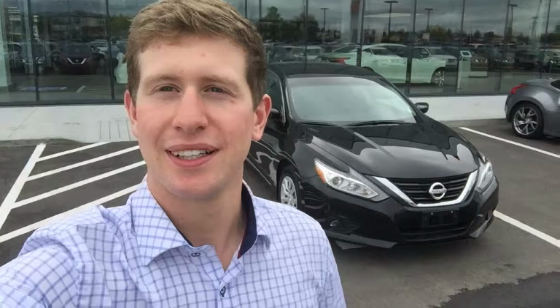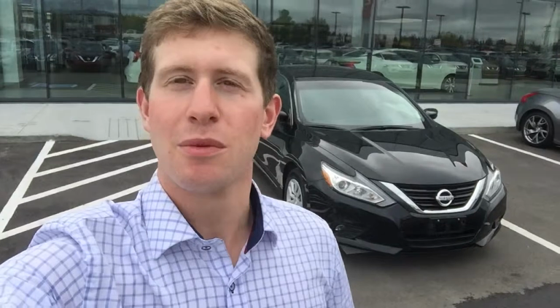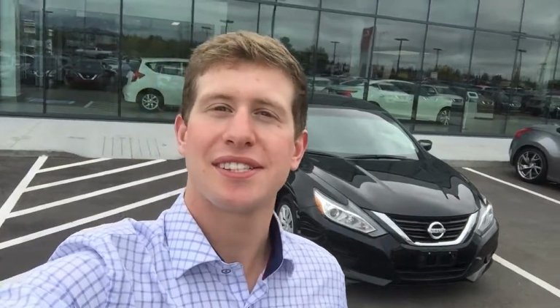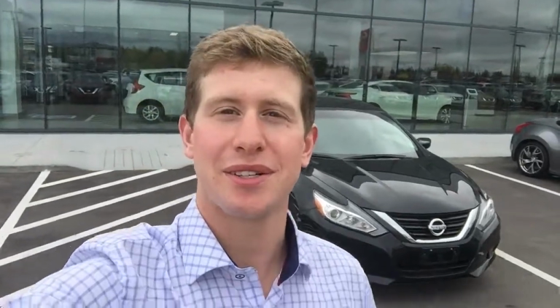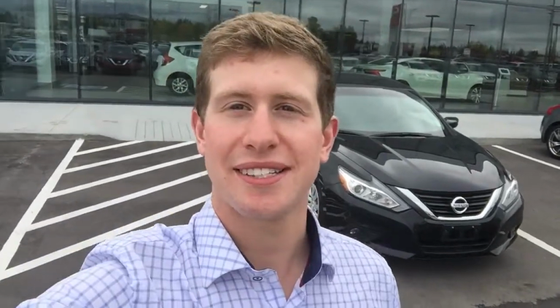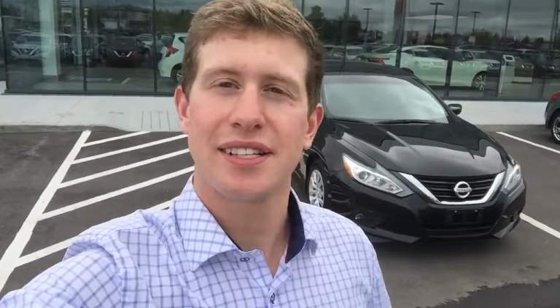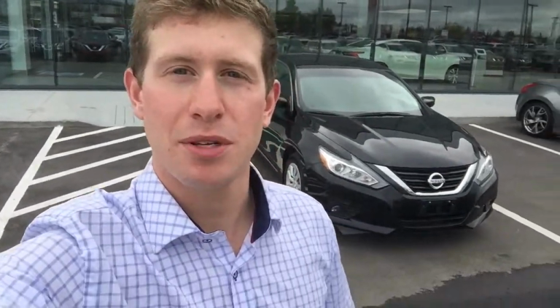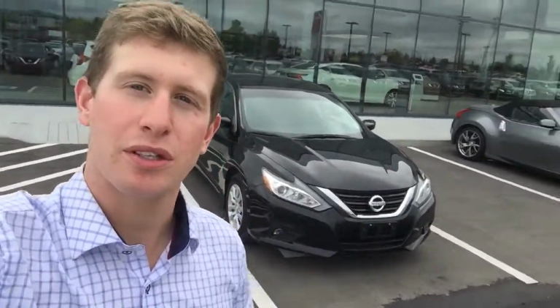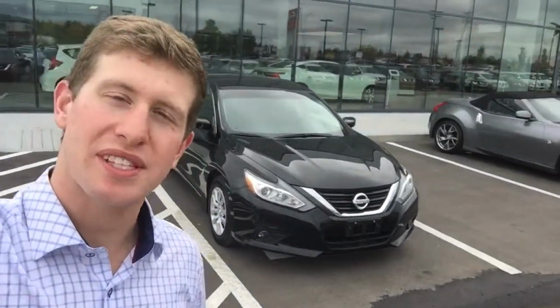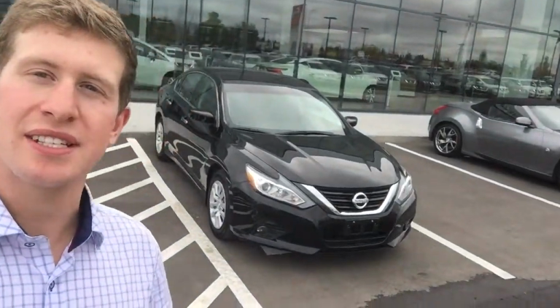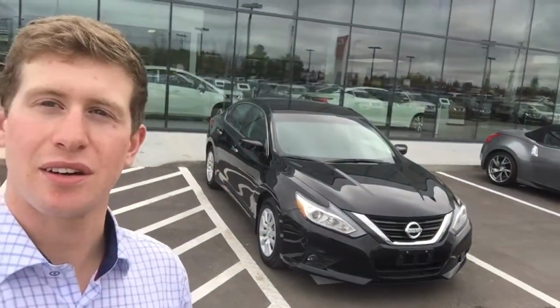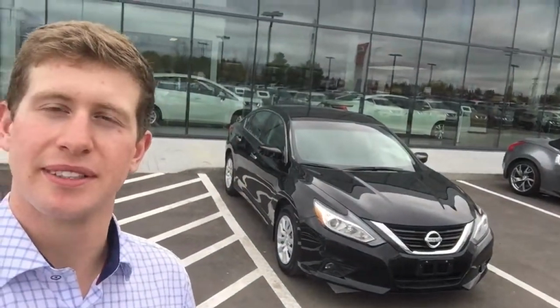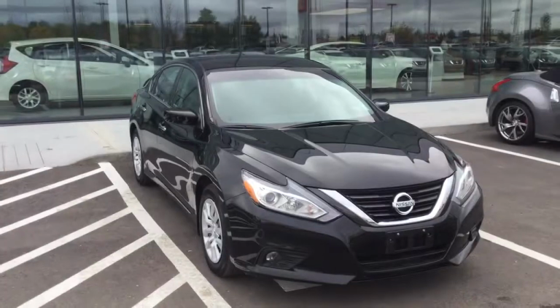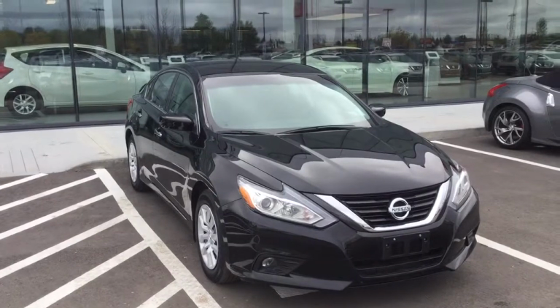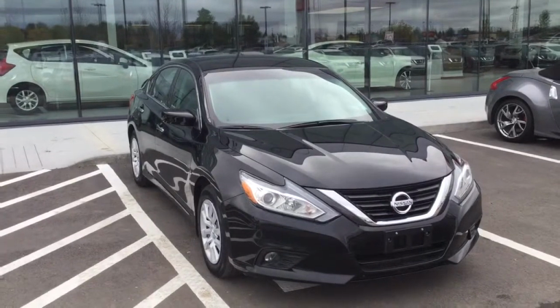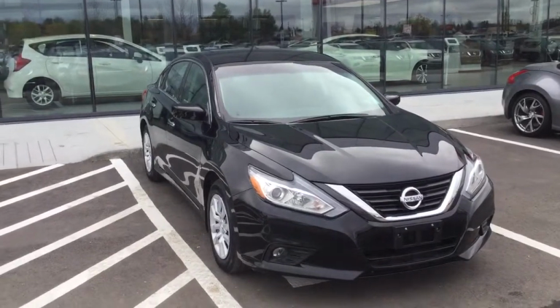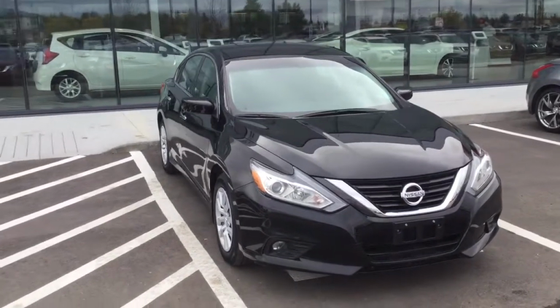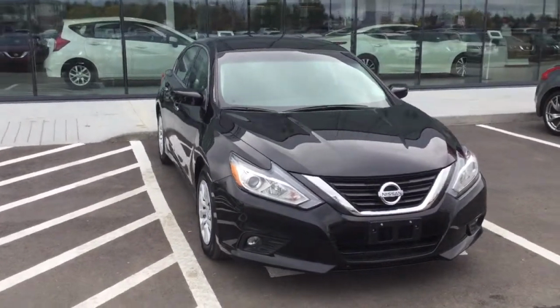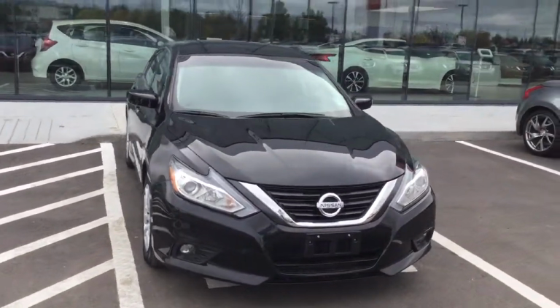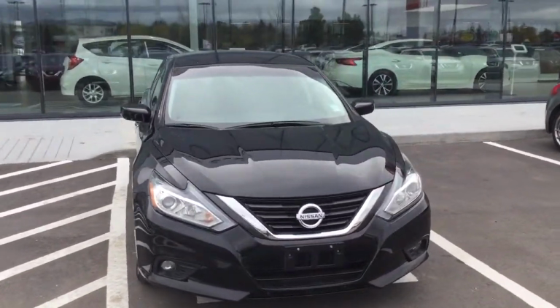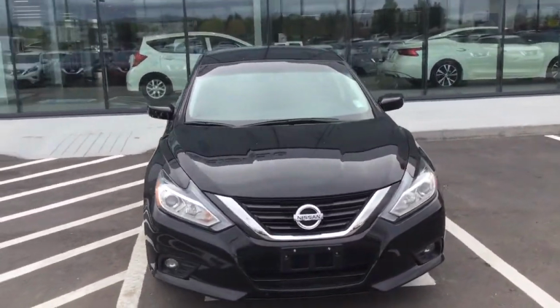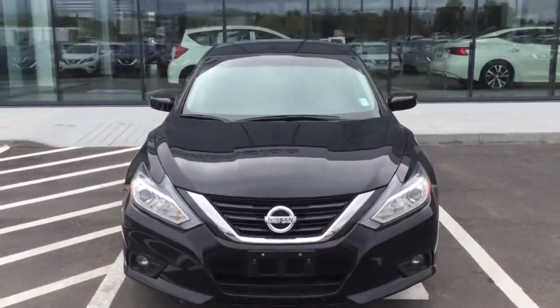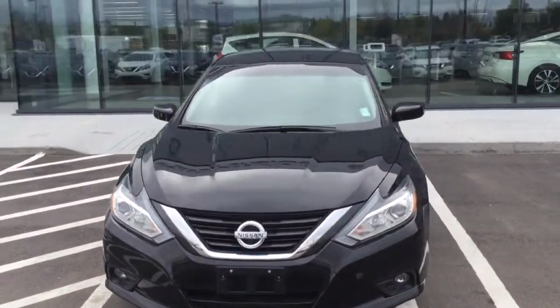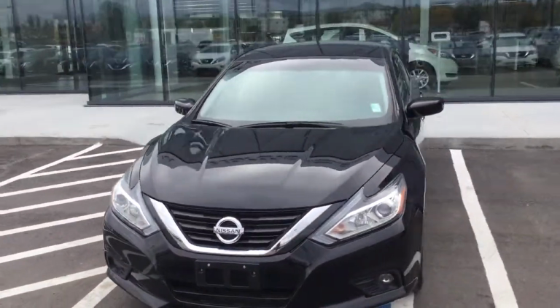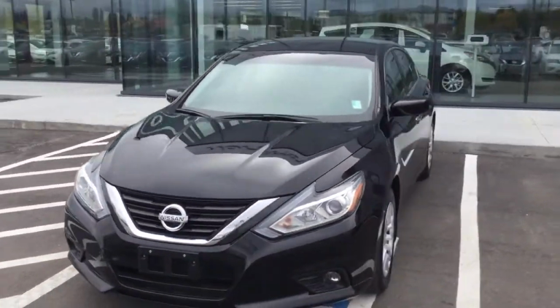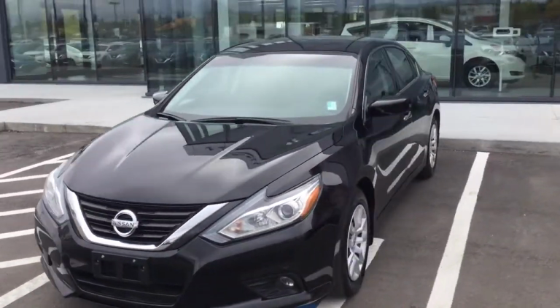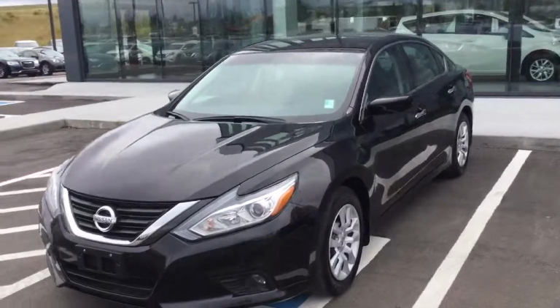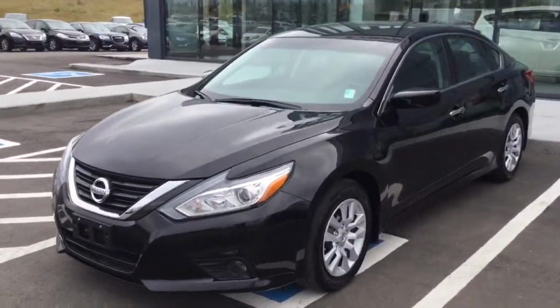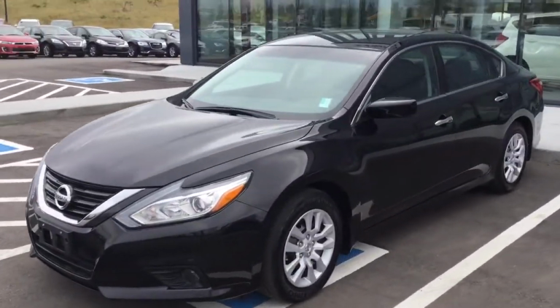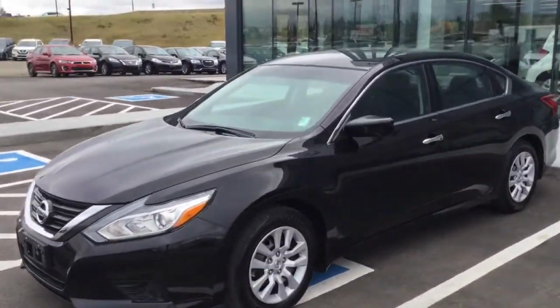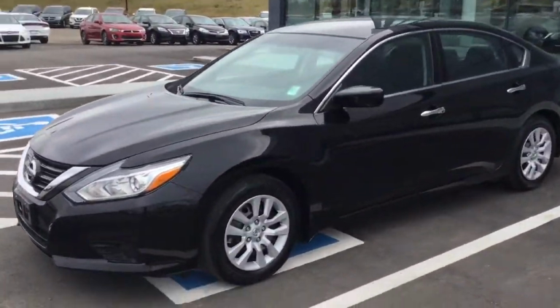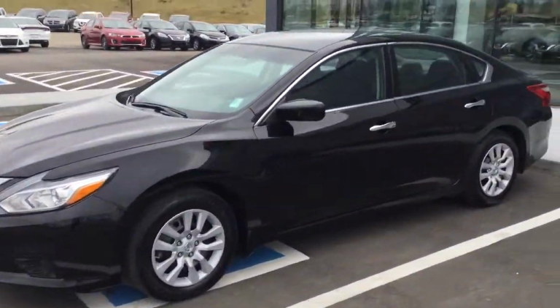Morning, Austin here at Northside Nissan, and today I'm going to be showing you the 2017 Nissan Altima in this lovely dark black metallic color. It really shines in the sunlight — it's truly a beautiful paint job.